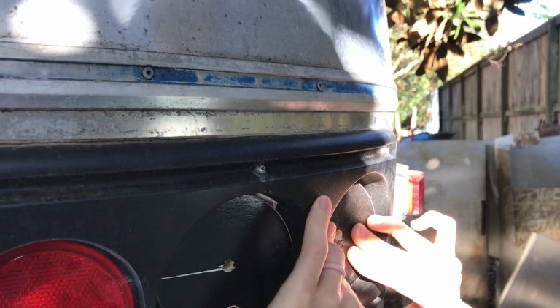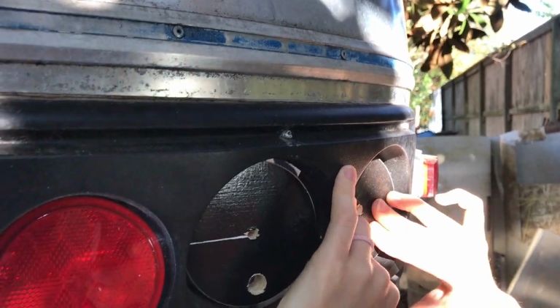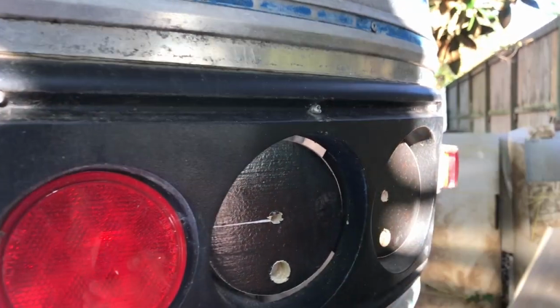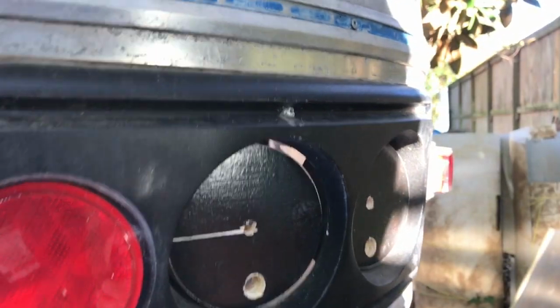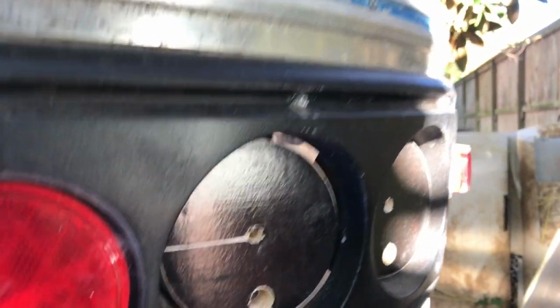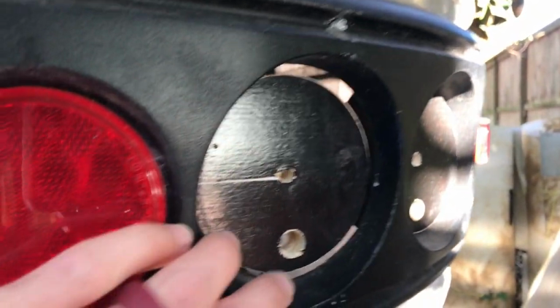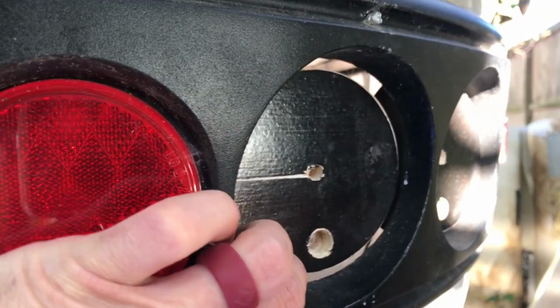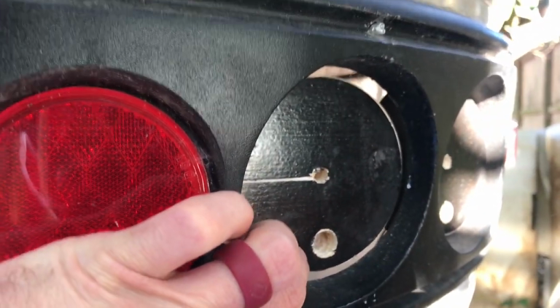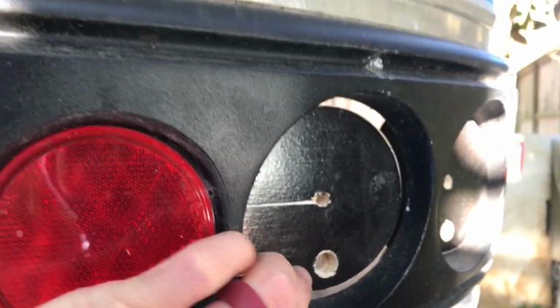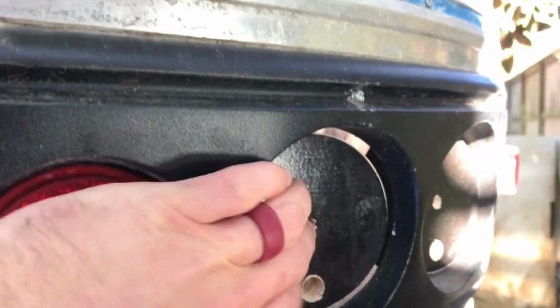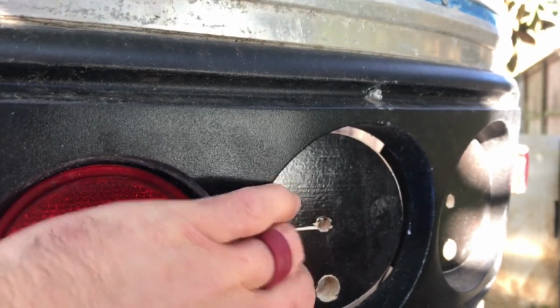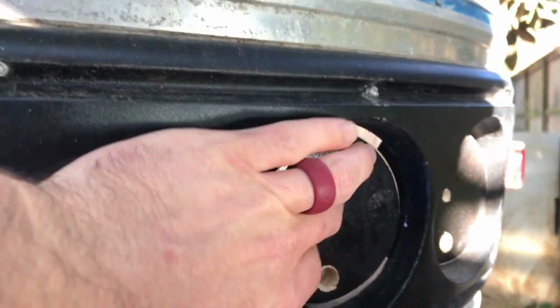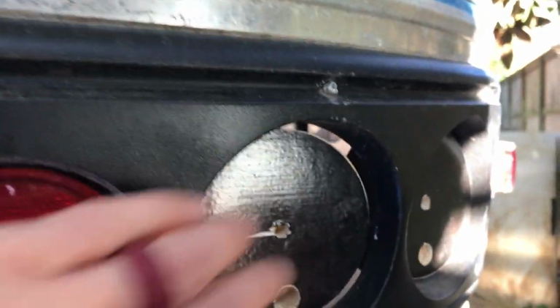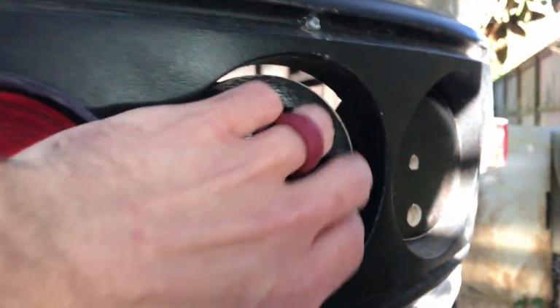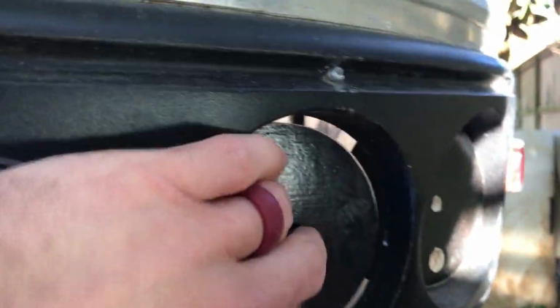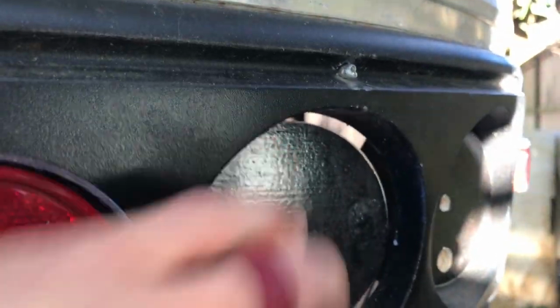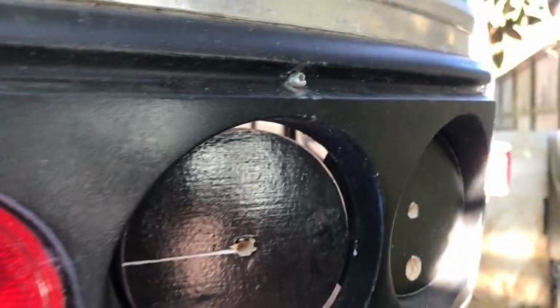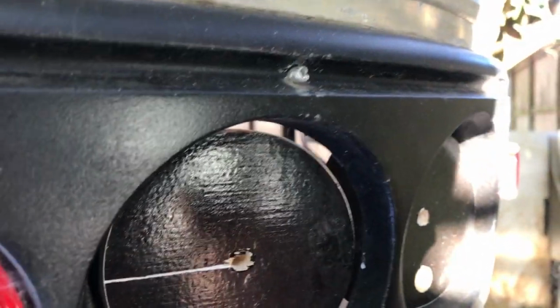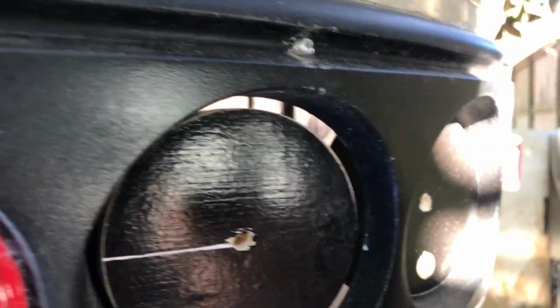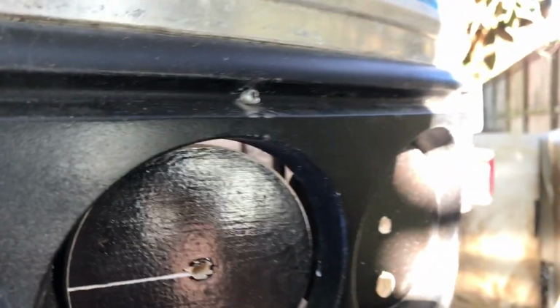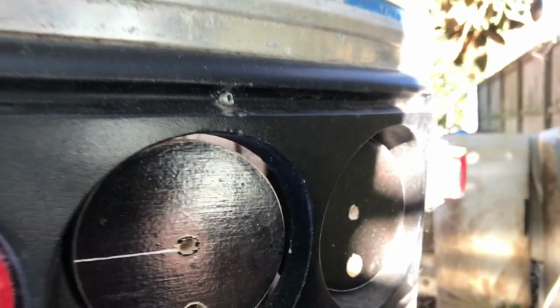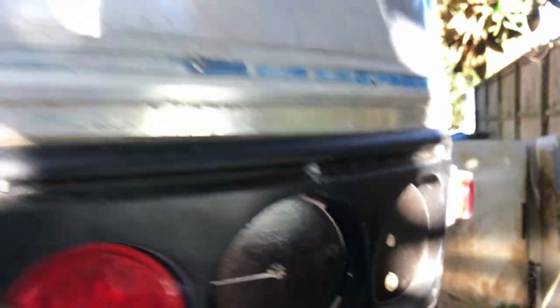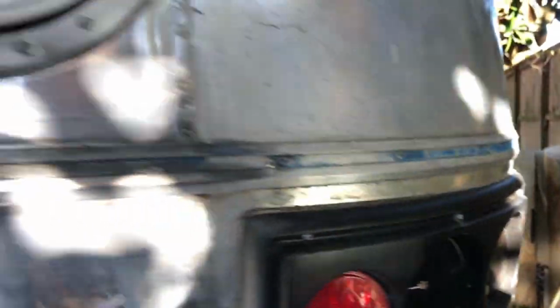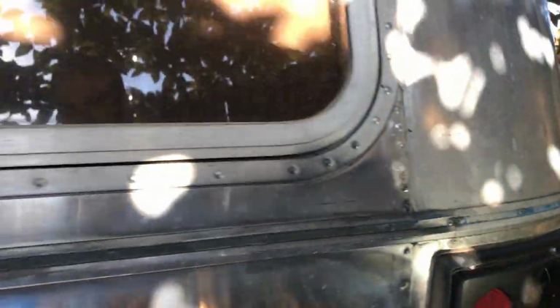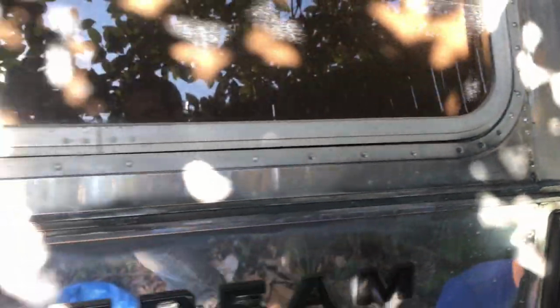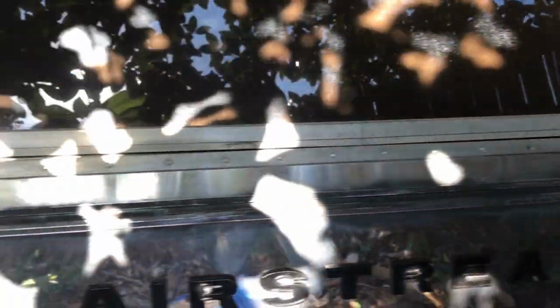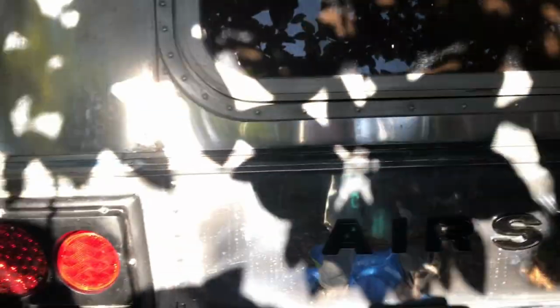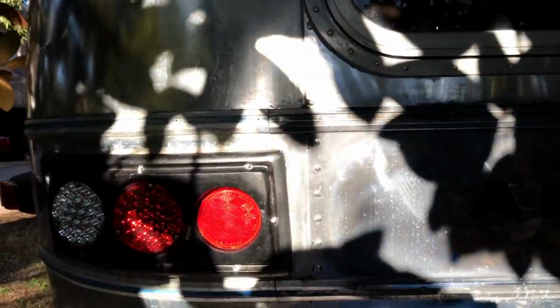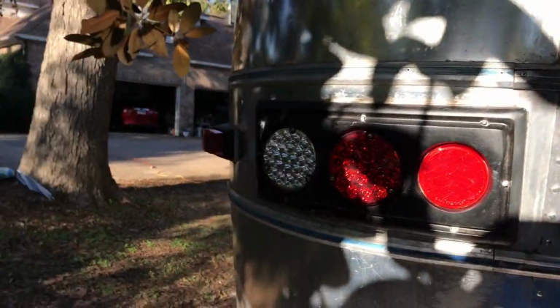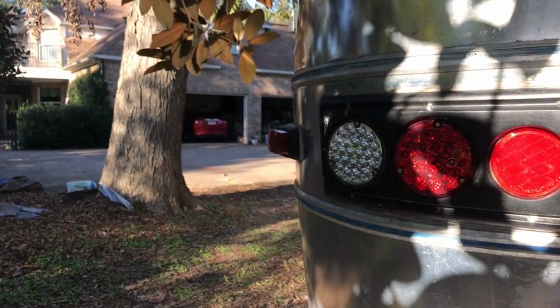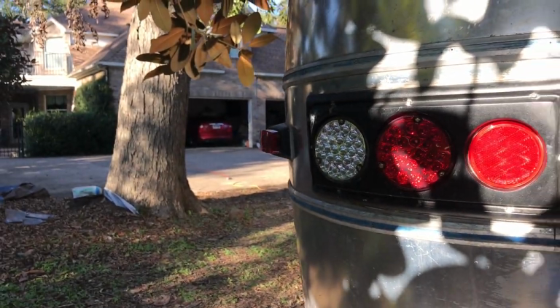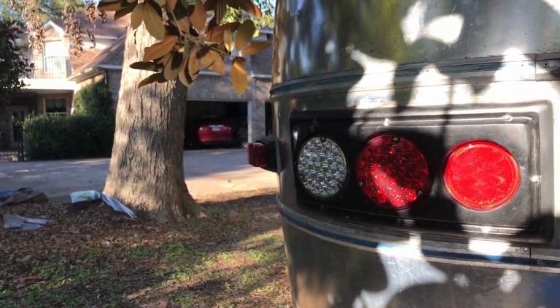There's a hole in here so we can run all the wiring through there. Don't worry about the hole around the edge — we're going to caulk that up and it should be sealed up just fine. And in the end it'll look like these guys over here.